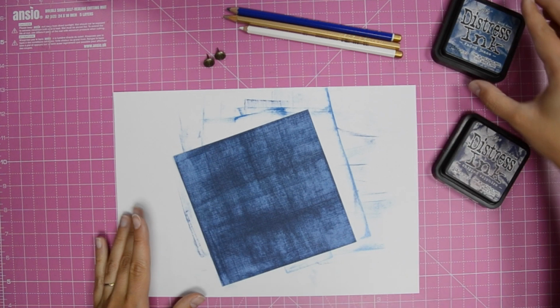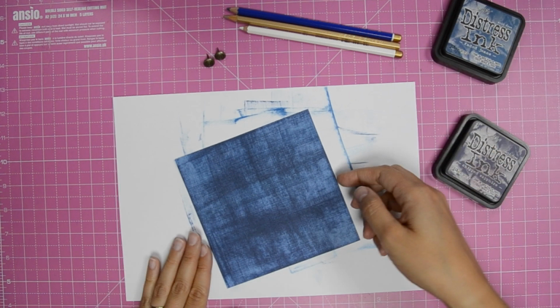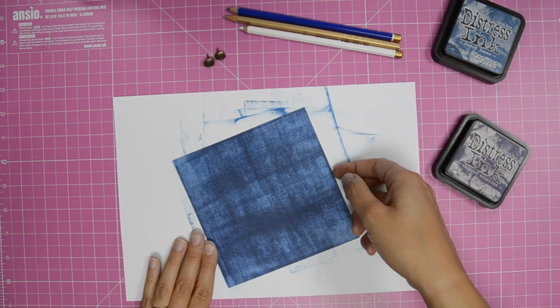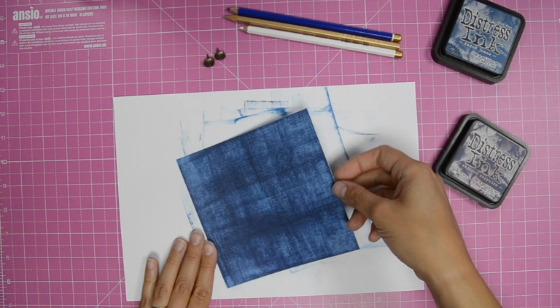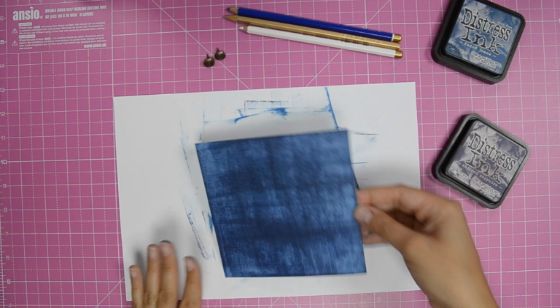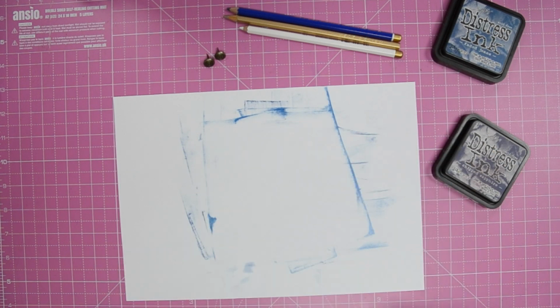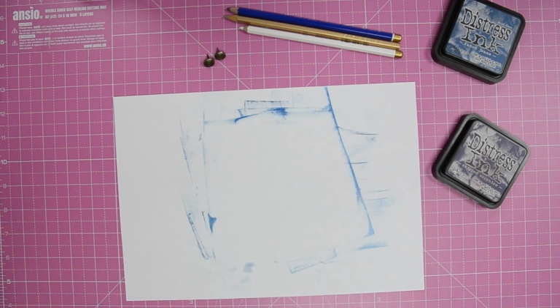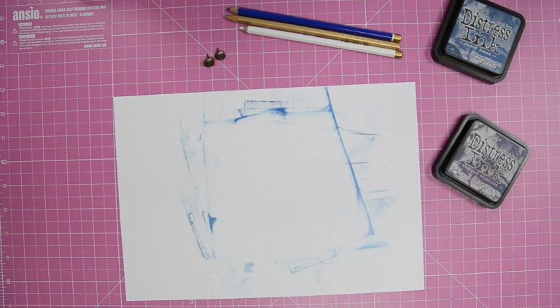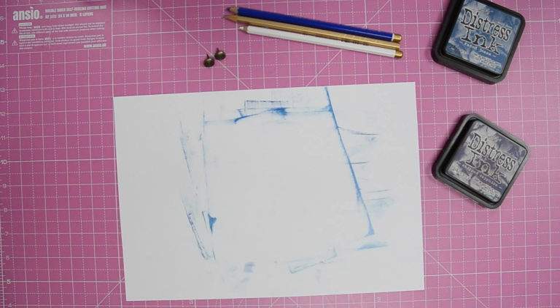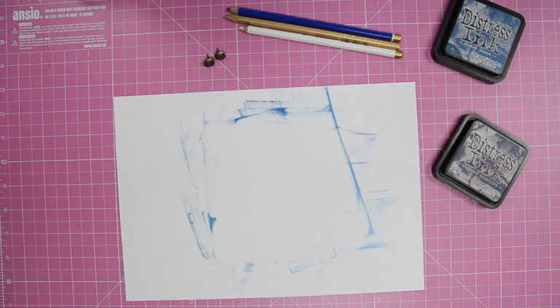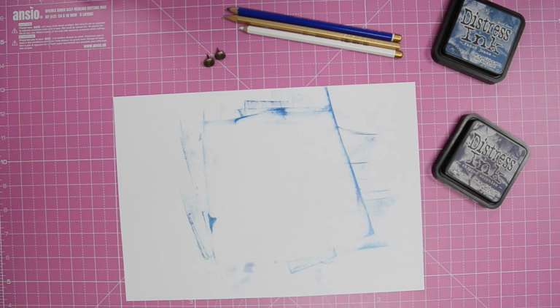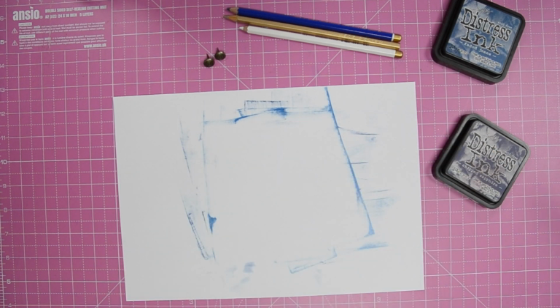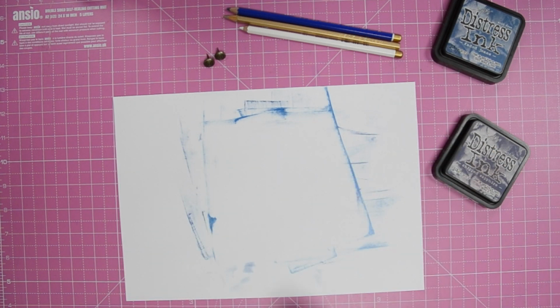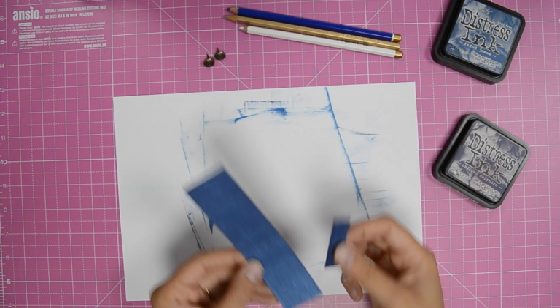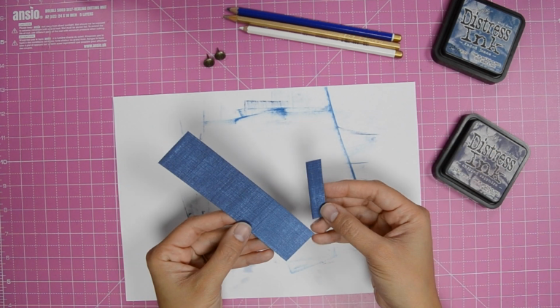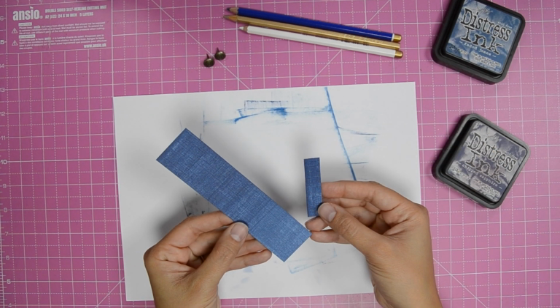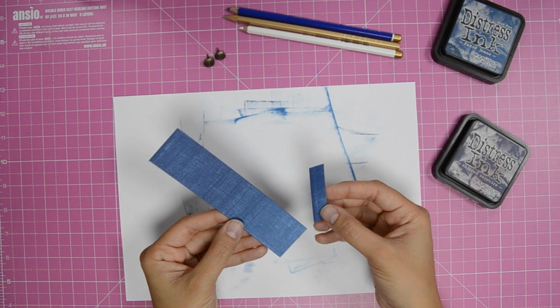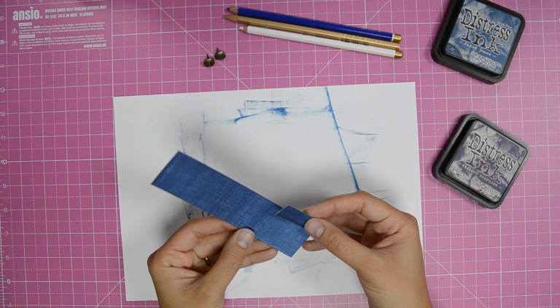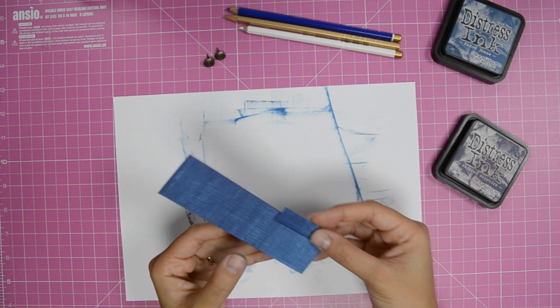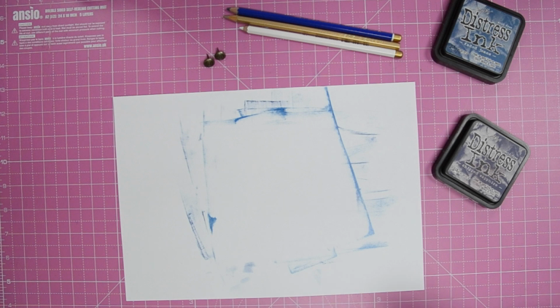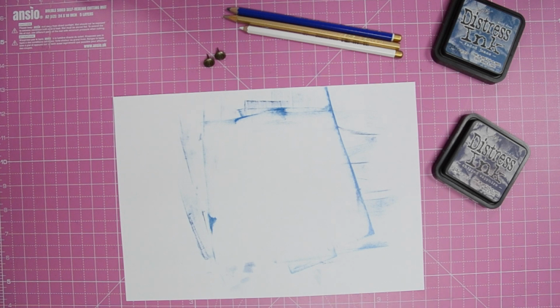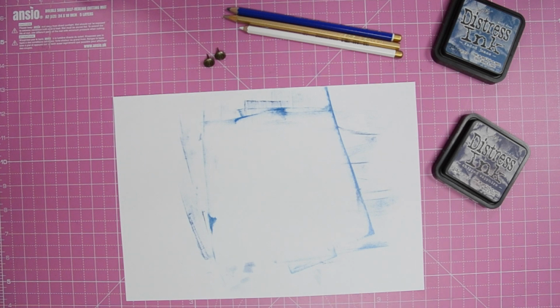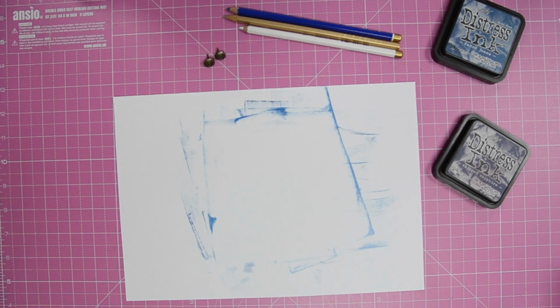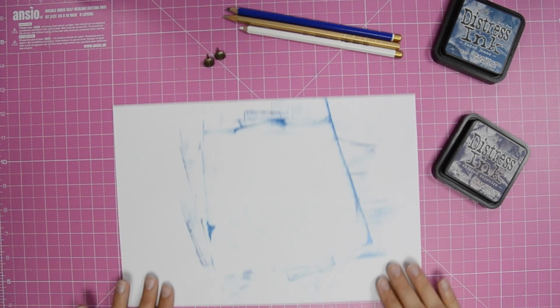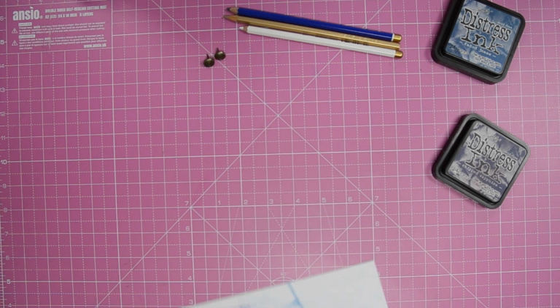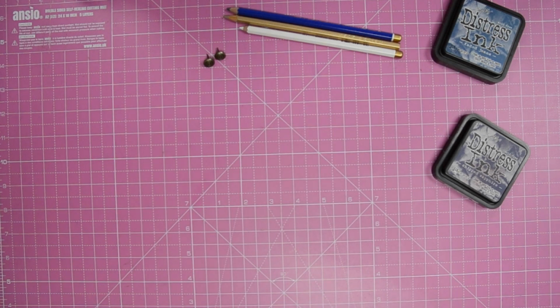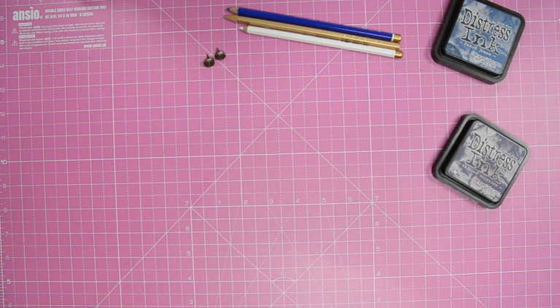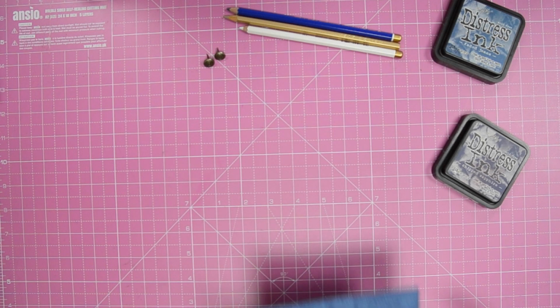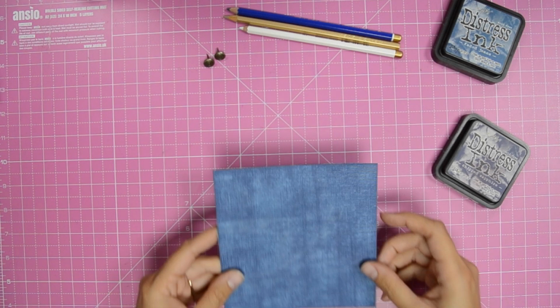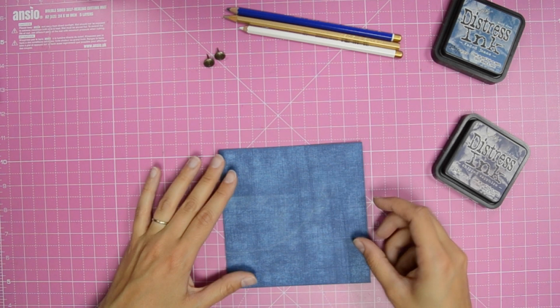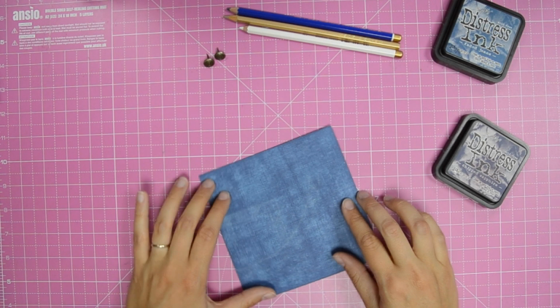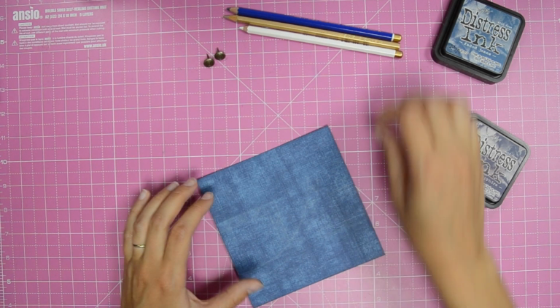You'll need to repeat these steps for 140 by 35 millimeter and 13 by 55 millimeter pieces of blue linen card for the belt loop and waistband.